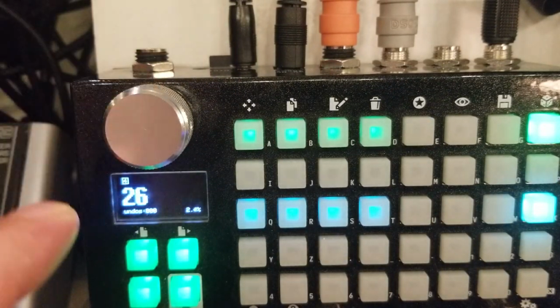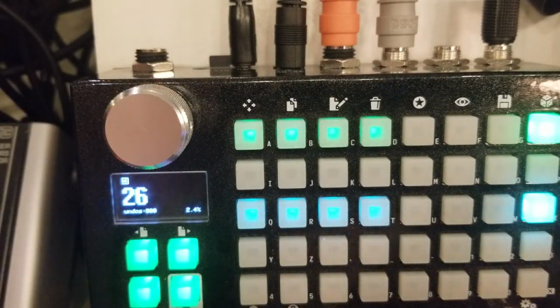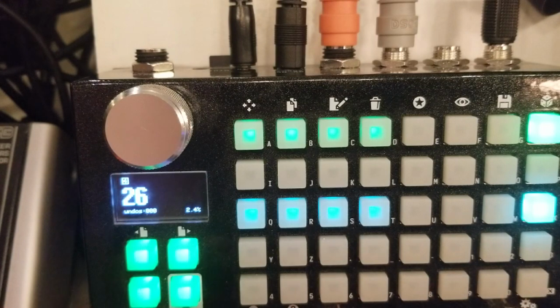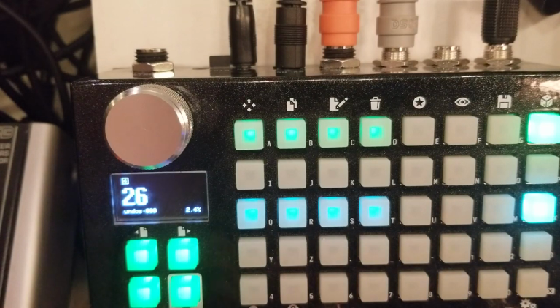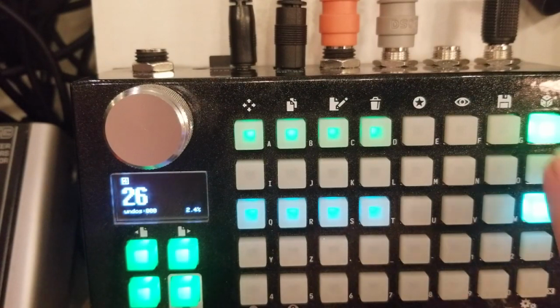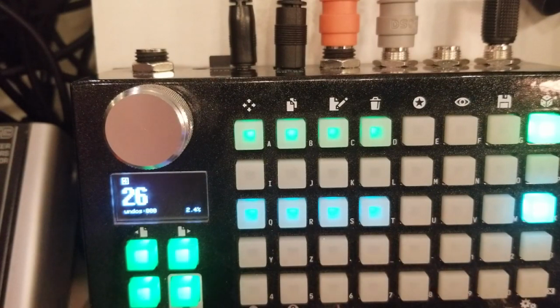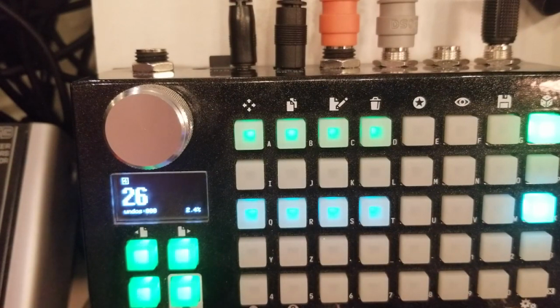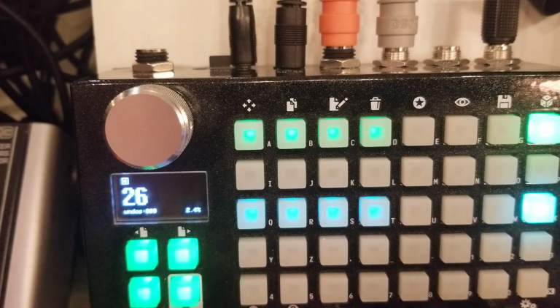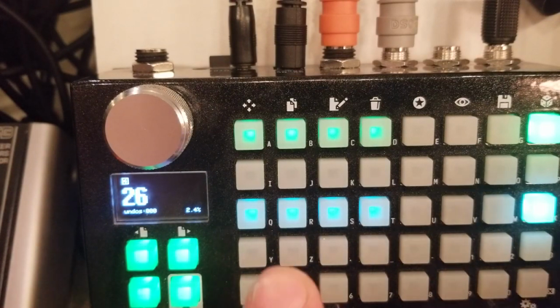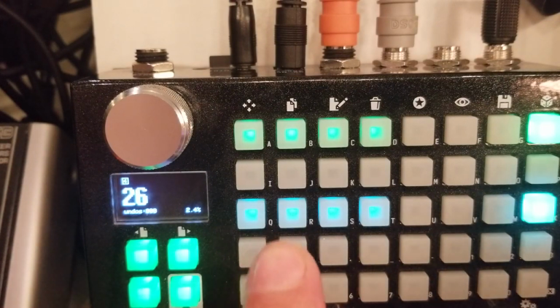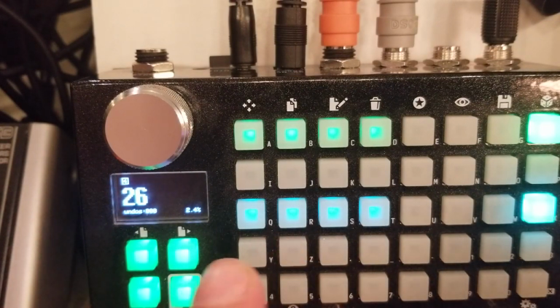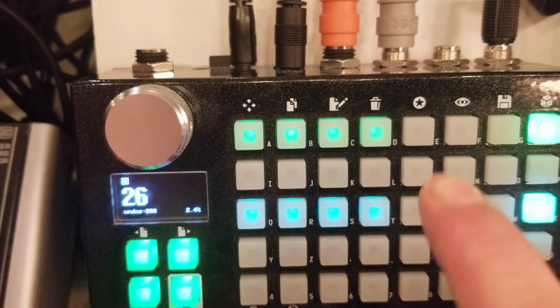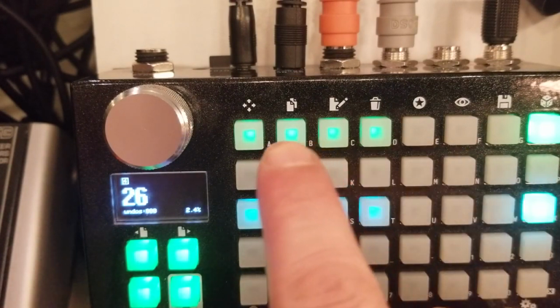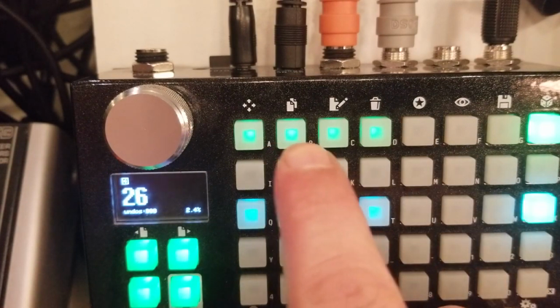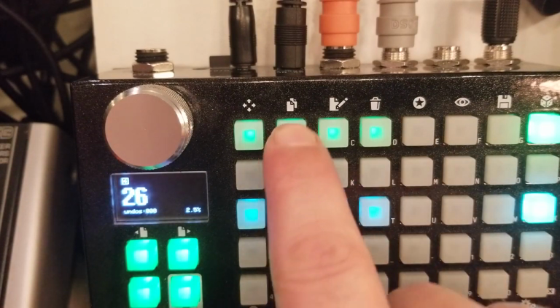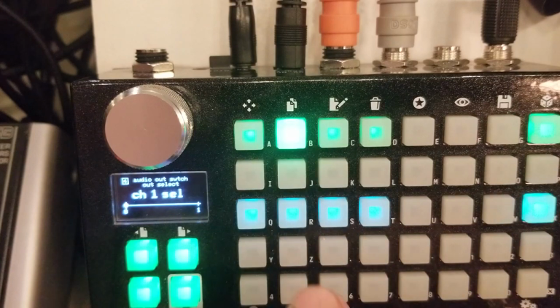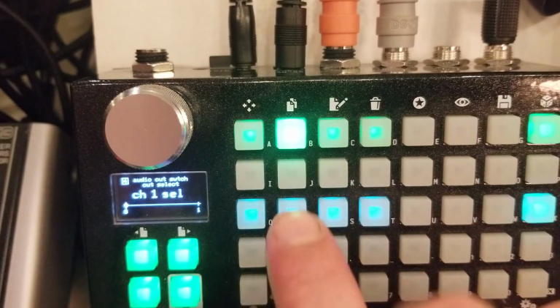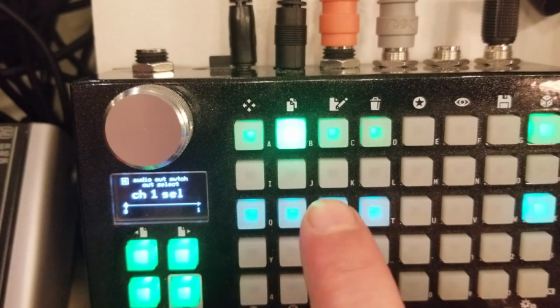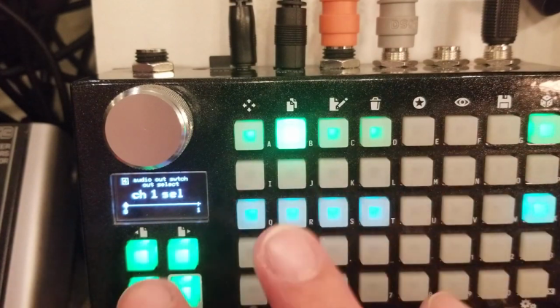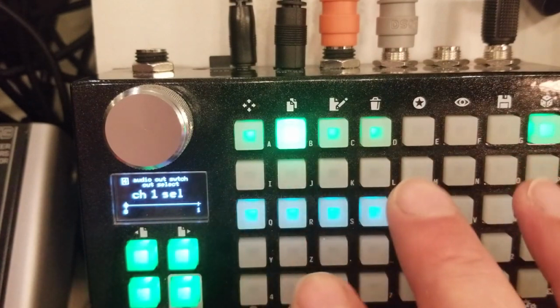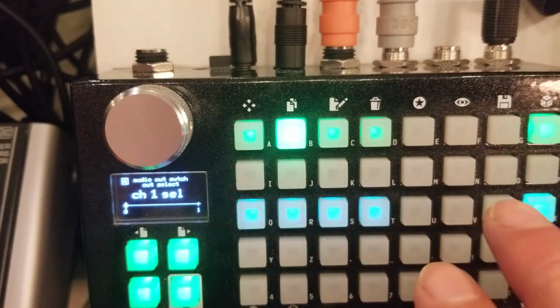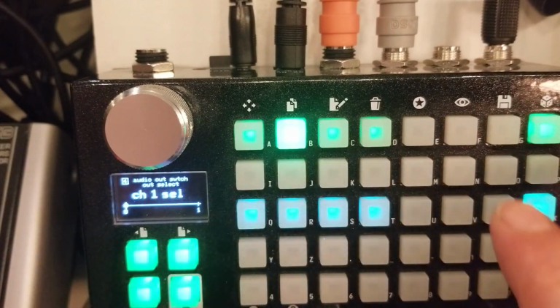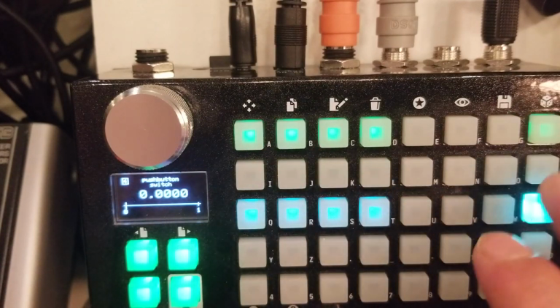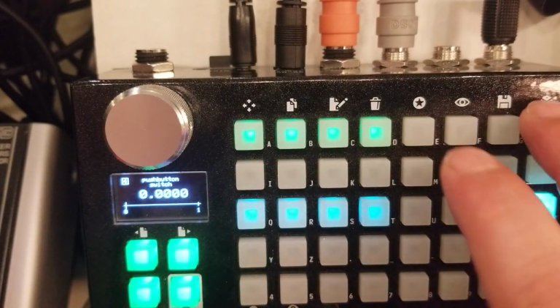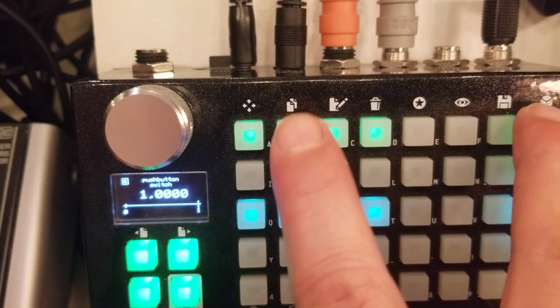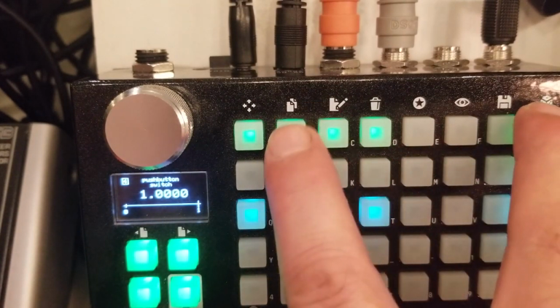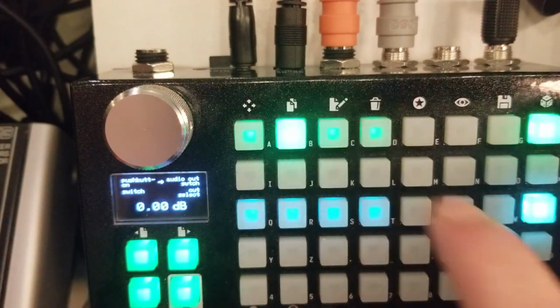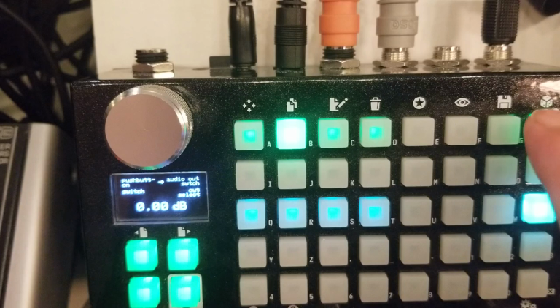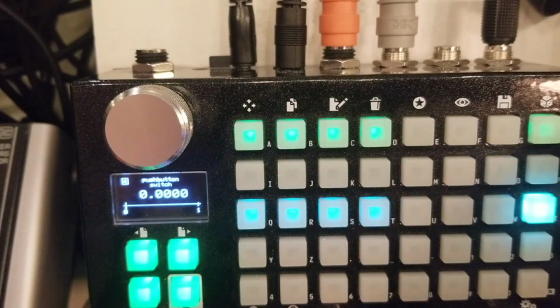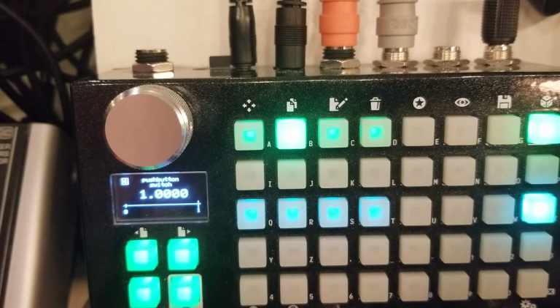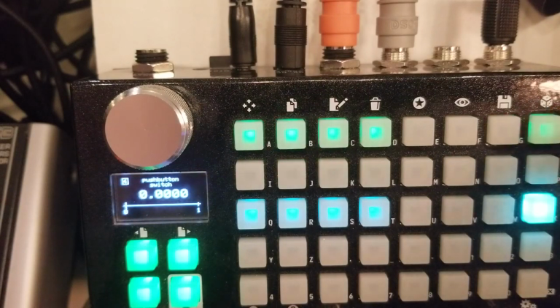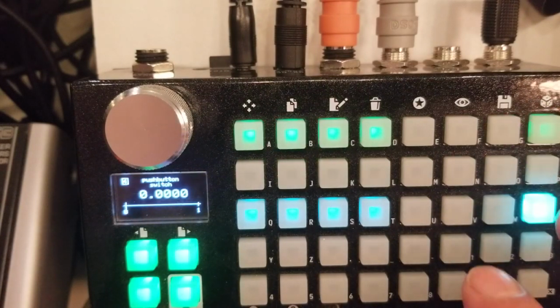Right, now it's done. We have our push buttons. Now we're going to link them to the audio out switch channels. Let's link them now — testing — it's working.